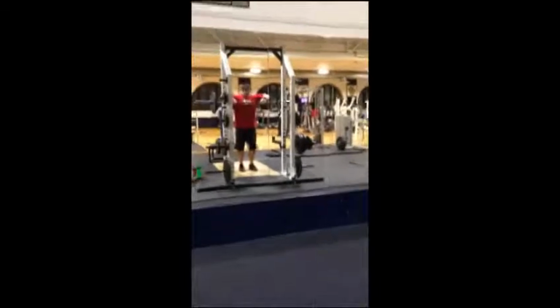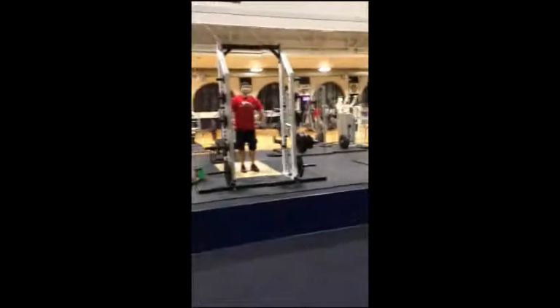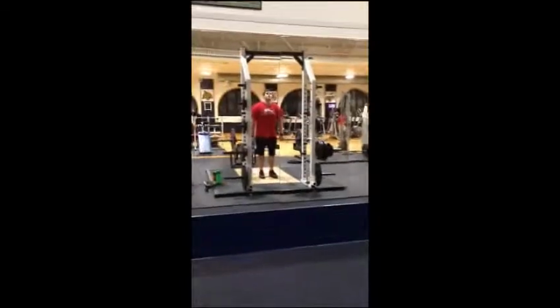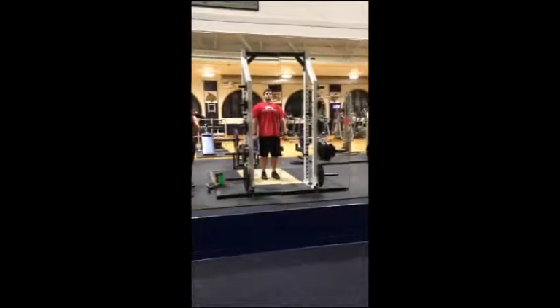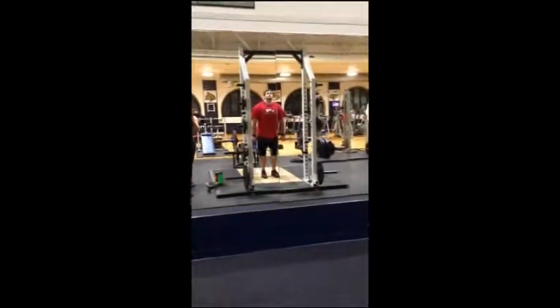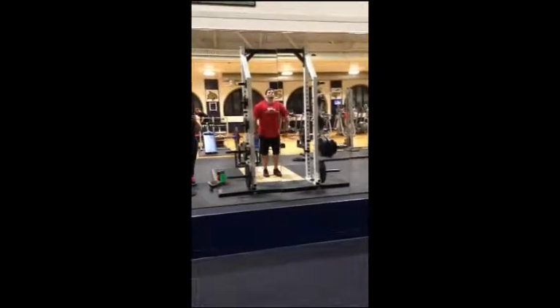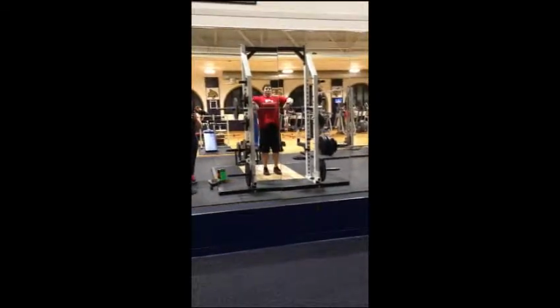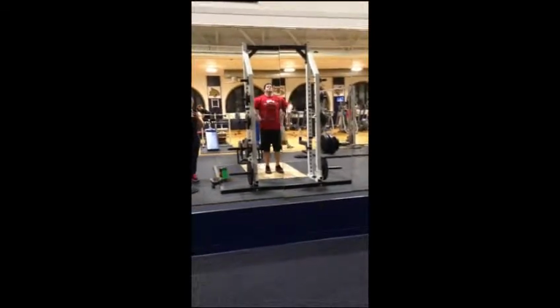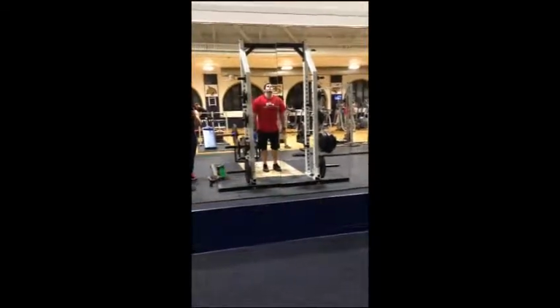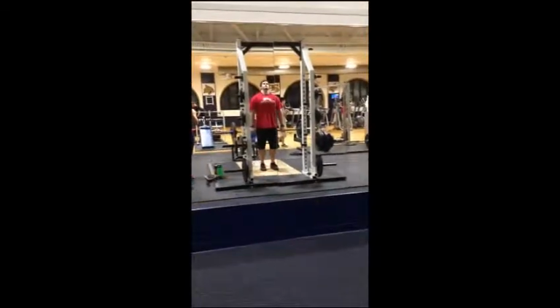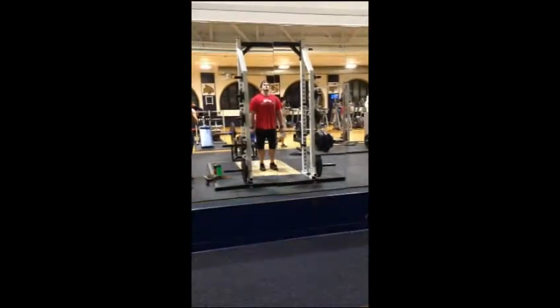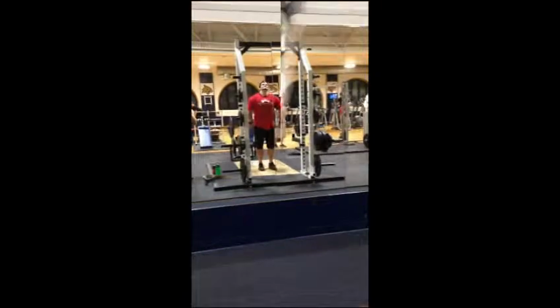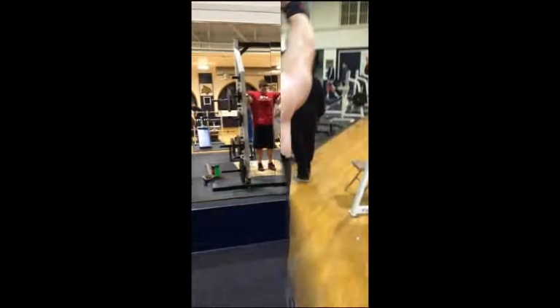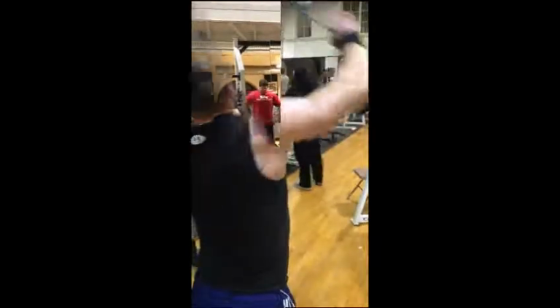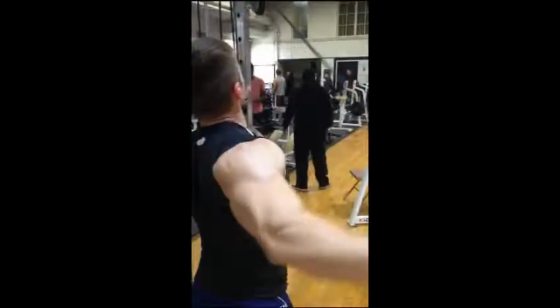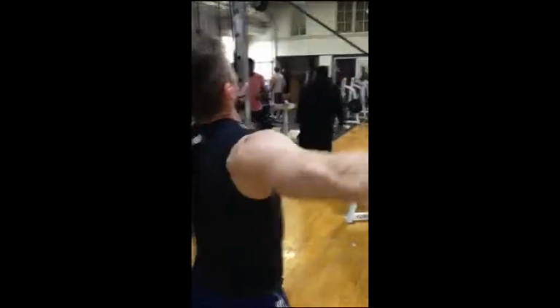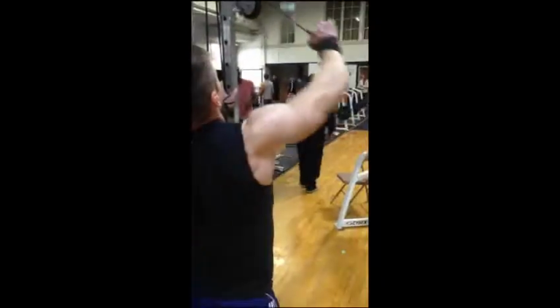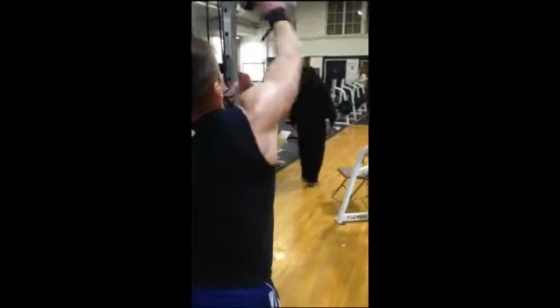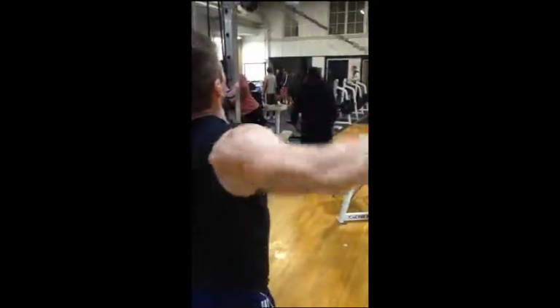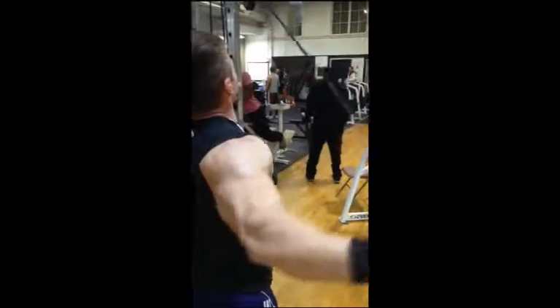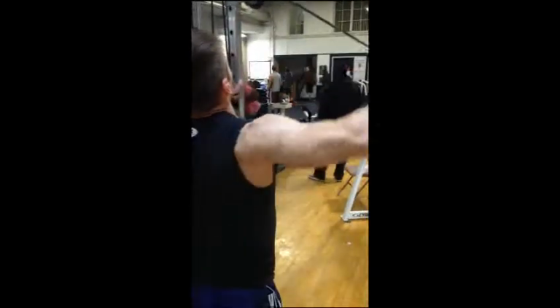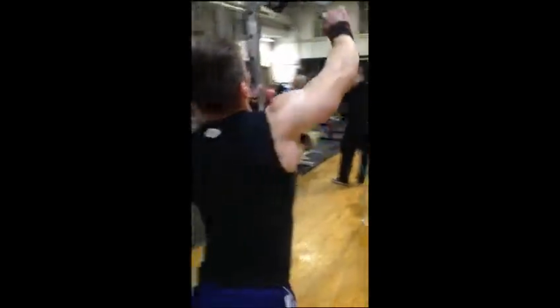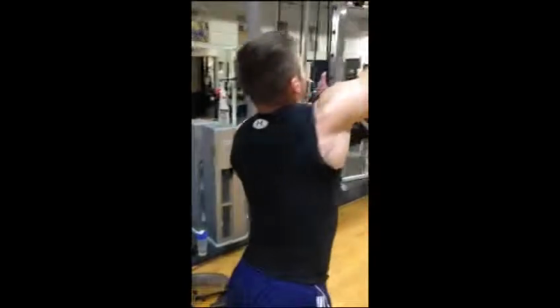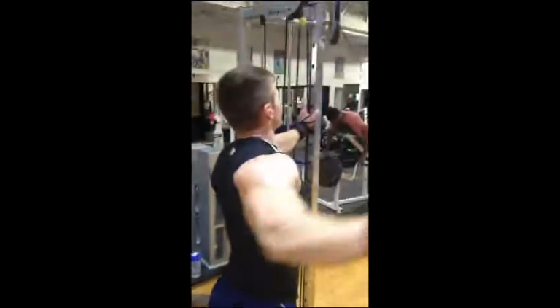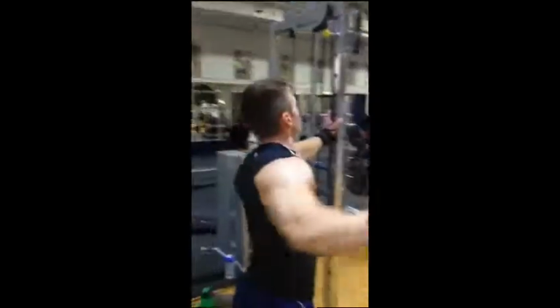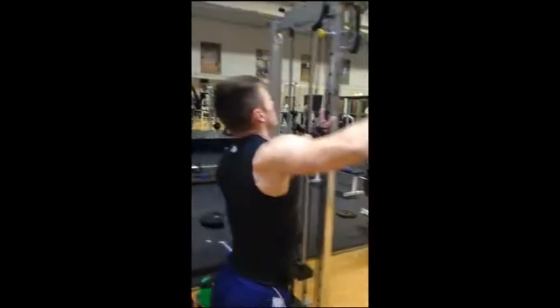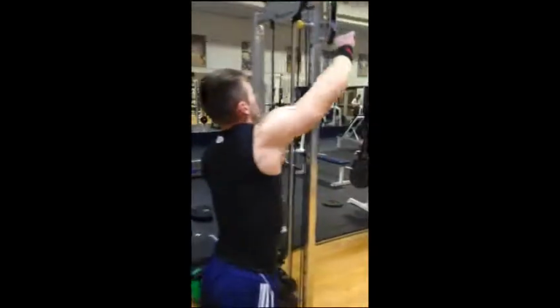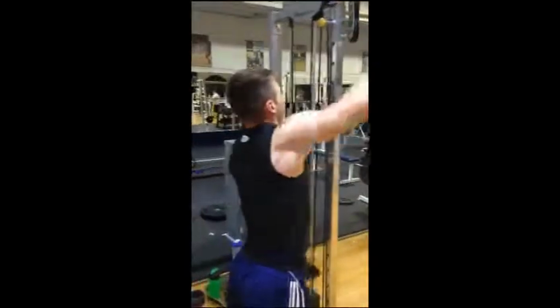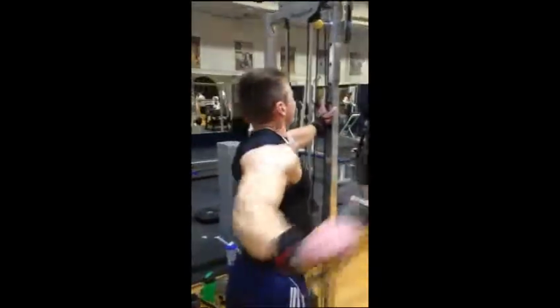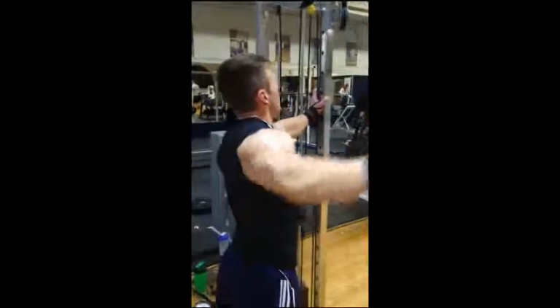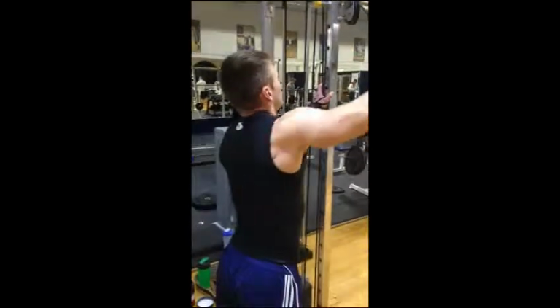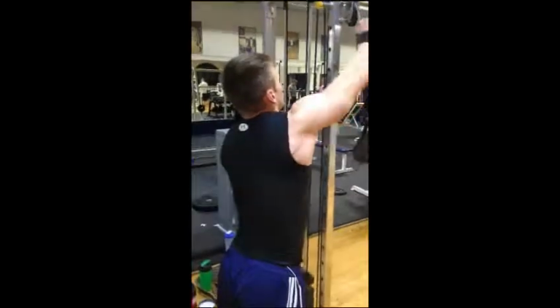Next he was doing 135 for about three to four sets, bringing it up to his chest, making sure that his form is good. Next we did rear cable reverse flies, single arm, focusing on the rear delt.